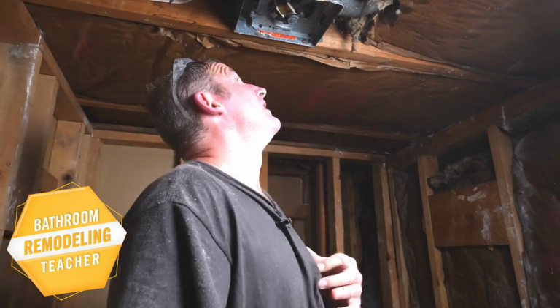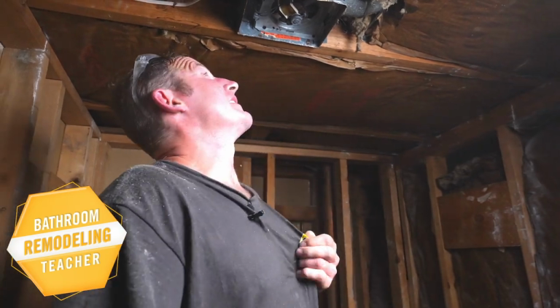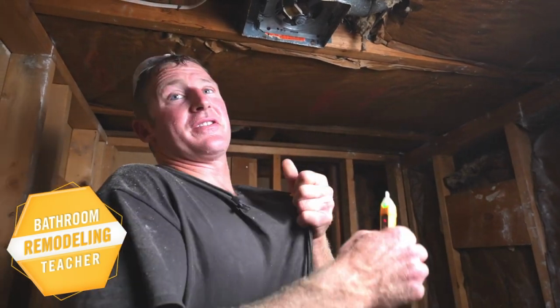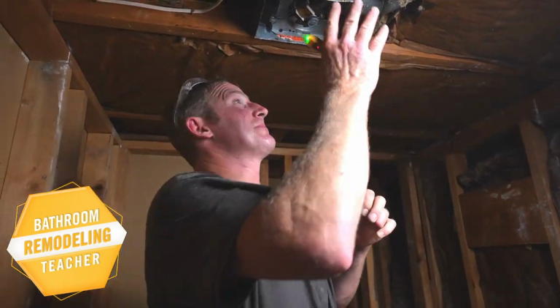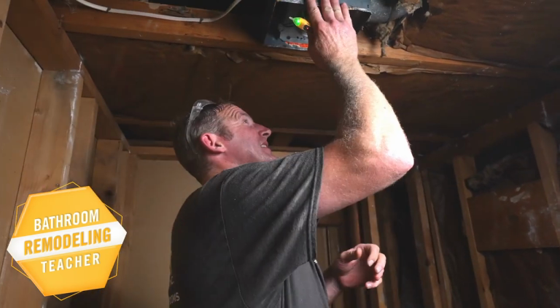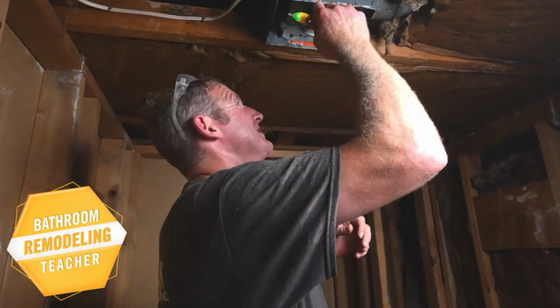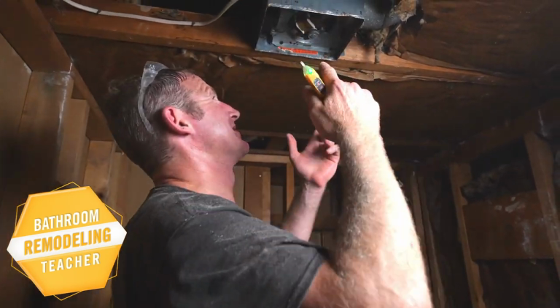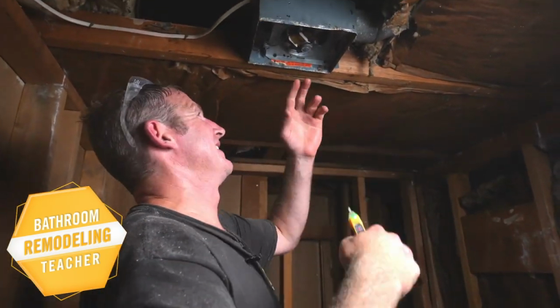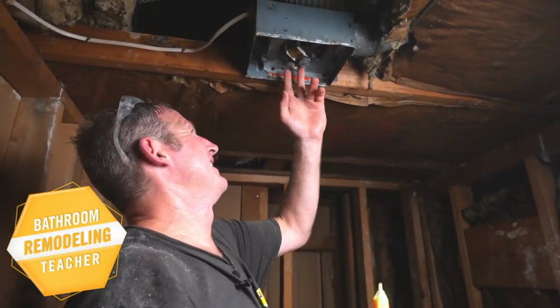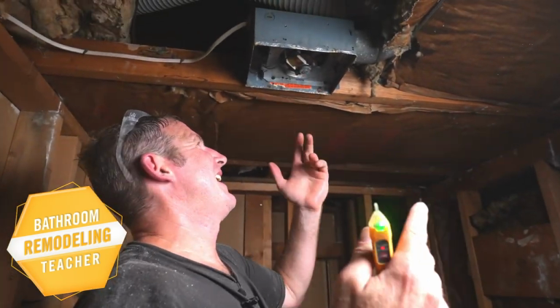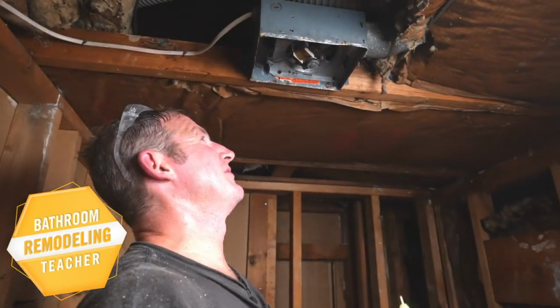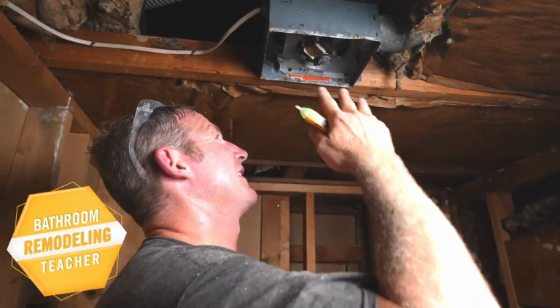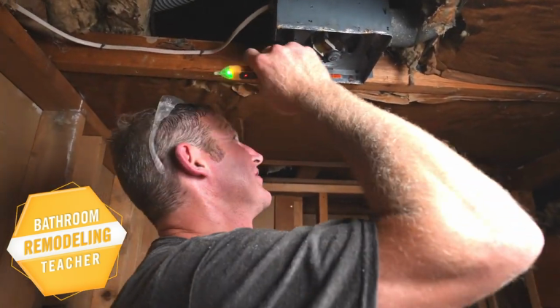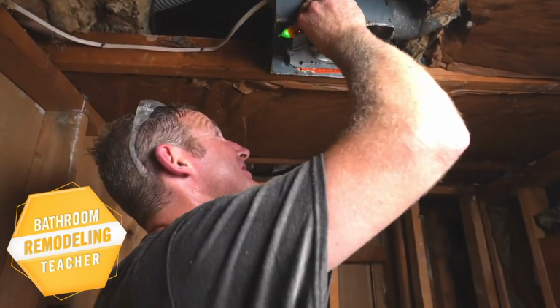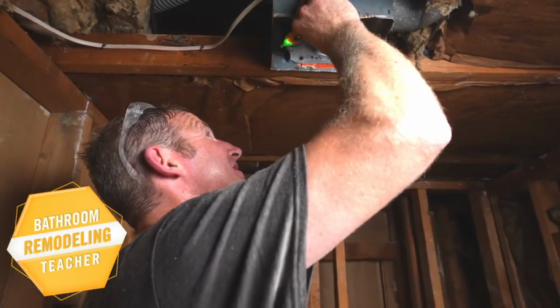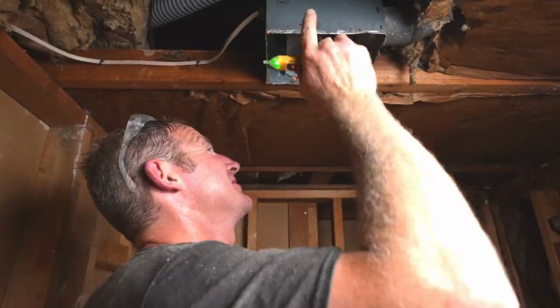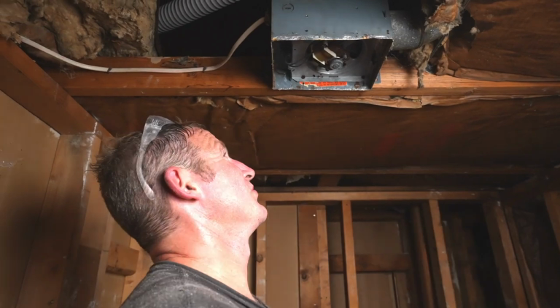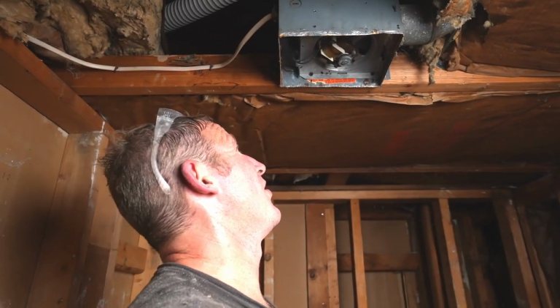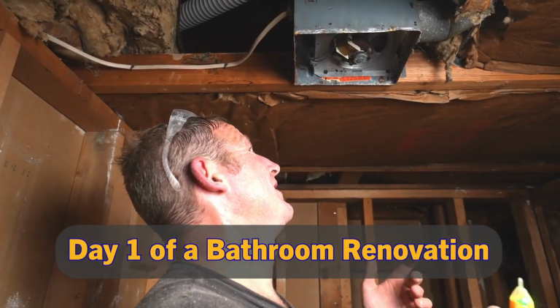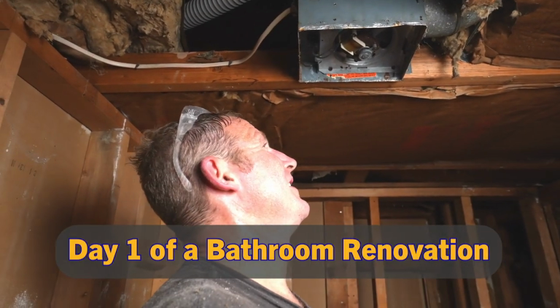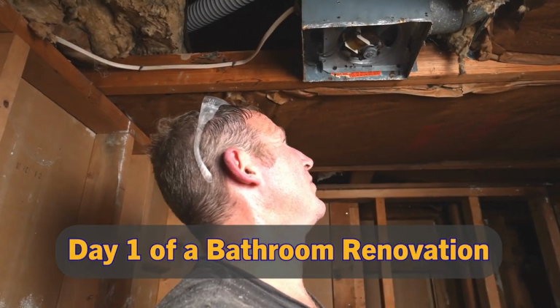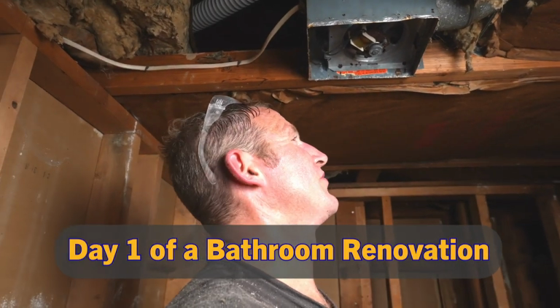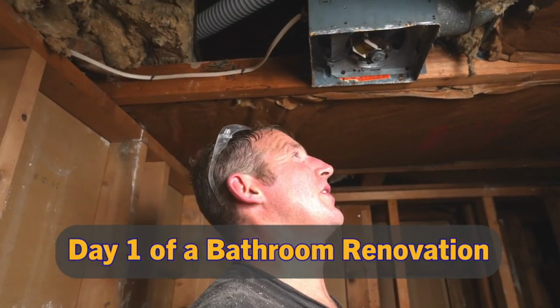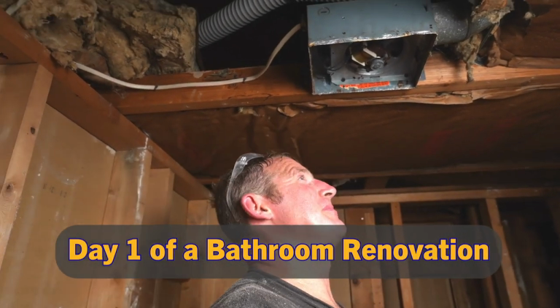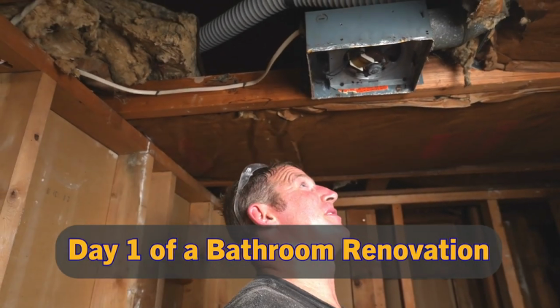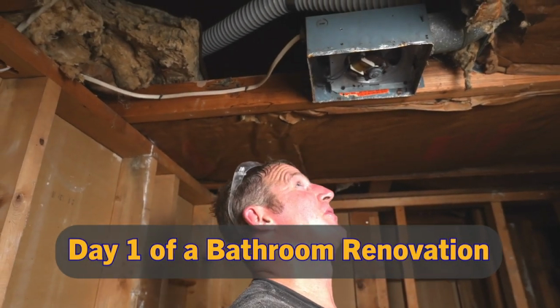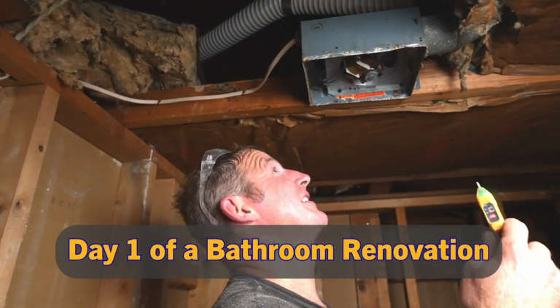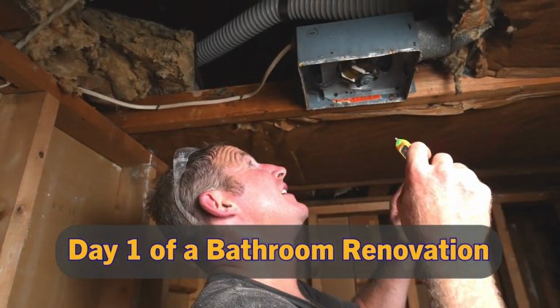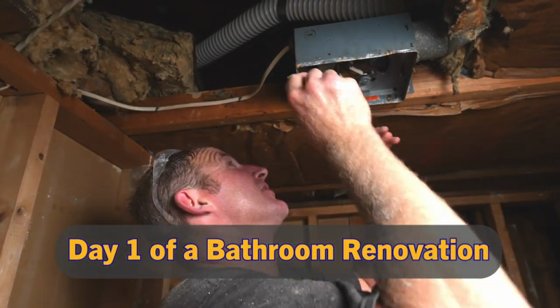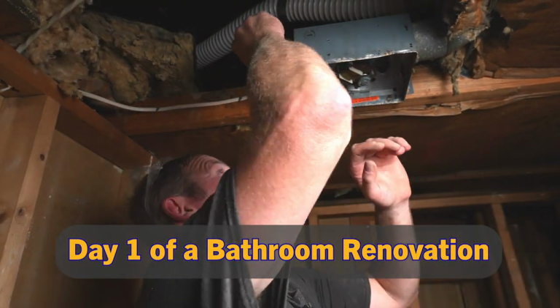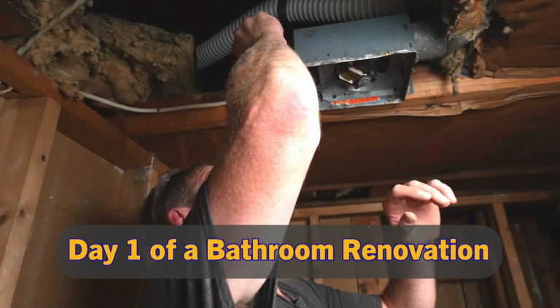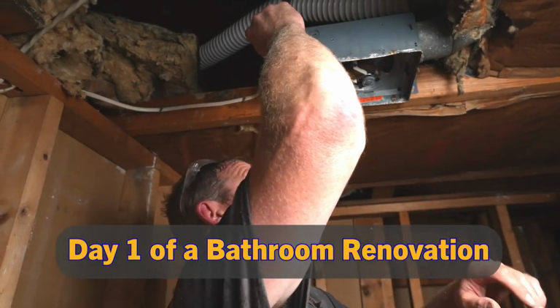So our vent fan installation — I don't even know why they sell these things. They're so small and they really just don't do anything but make a bunch of noise. So we're going to replace this.